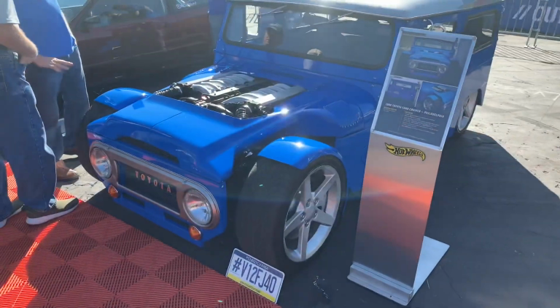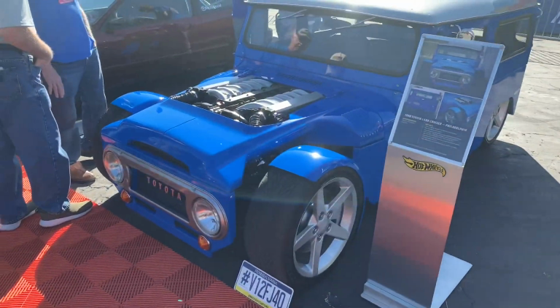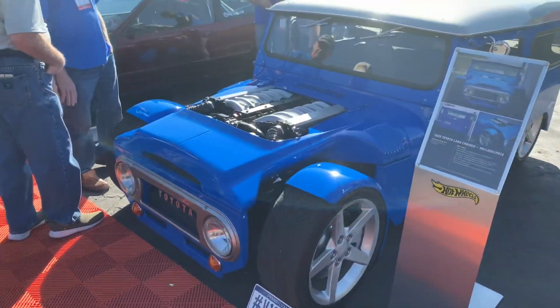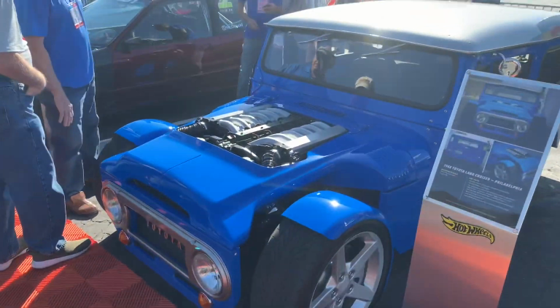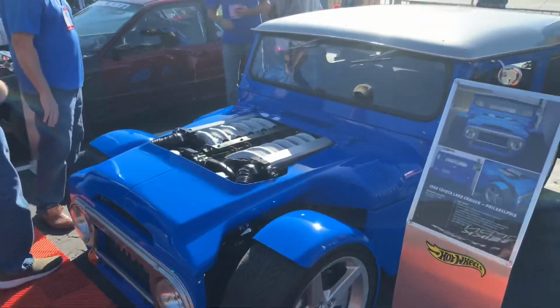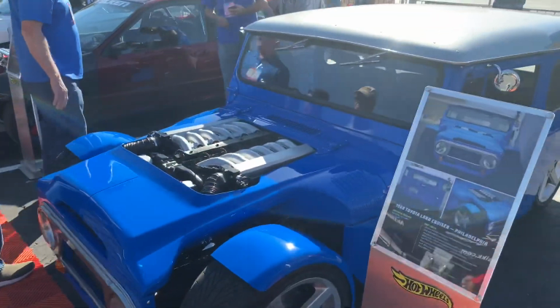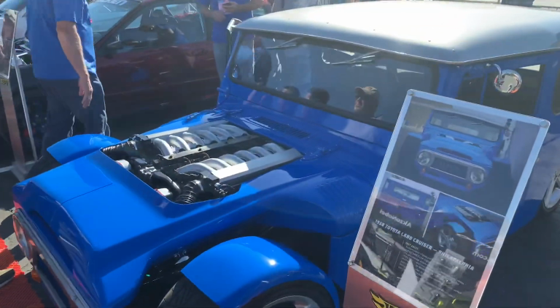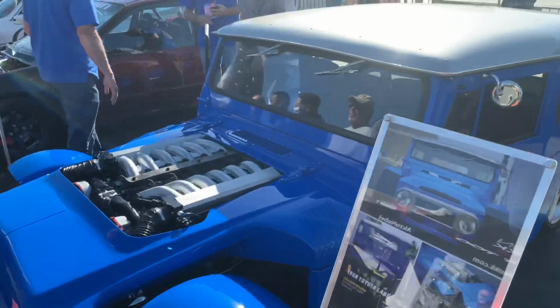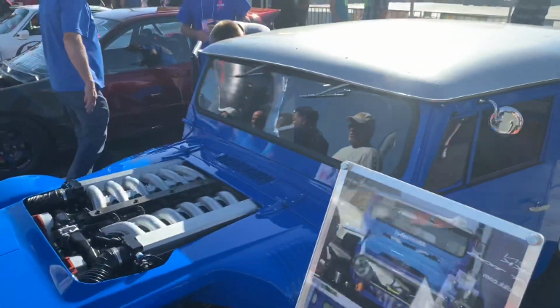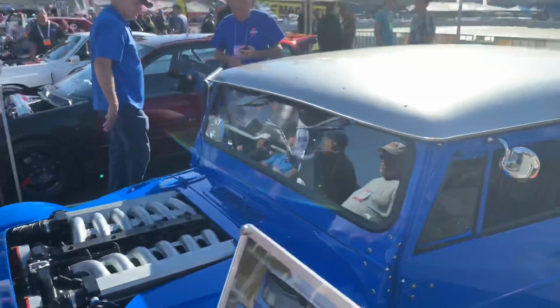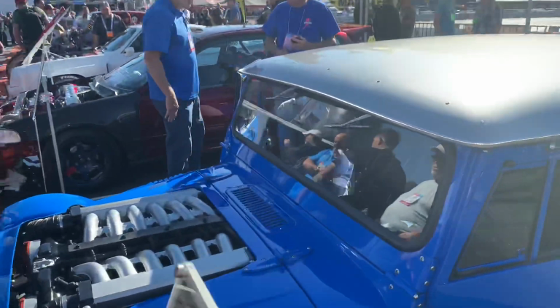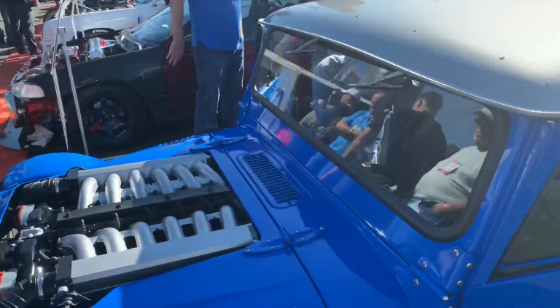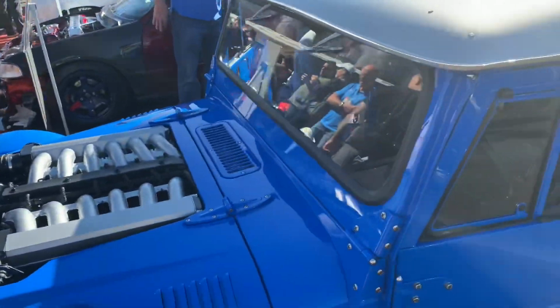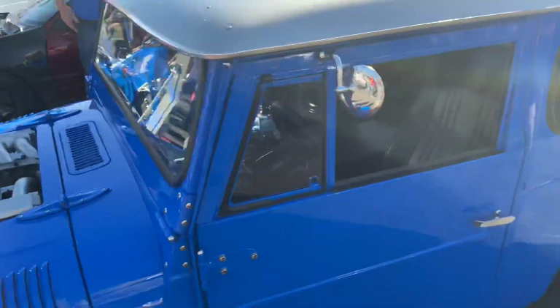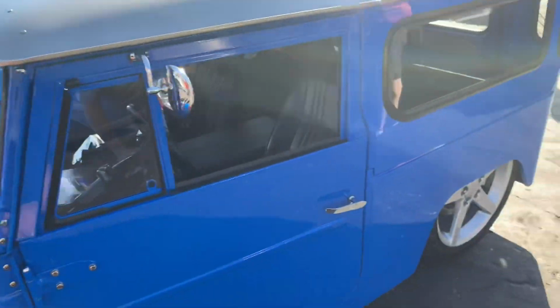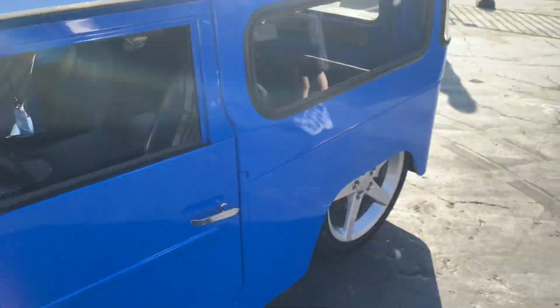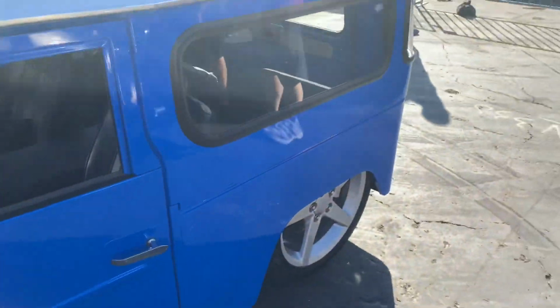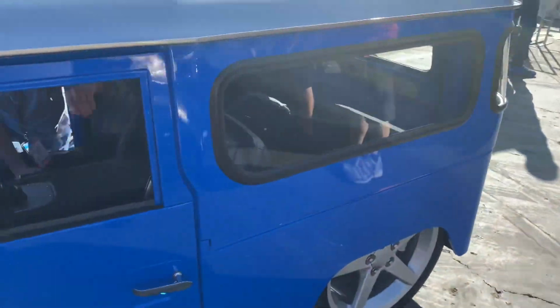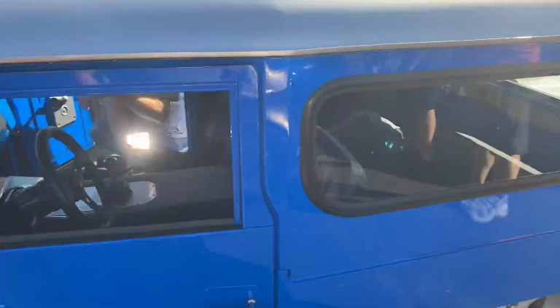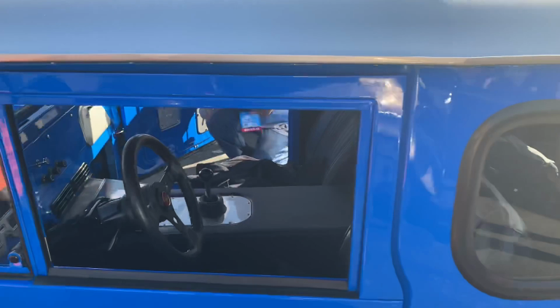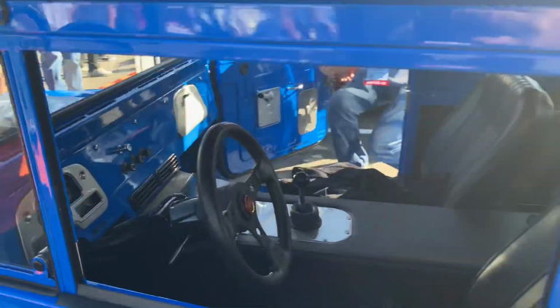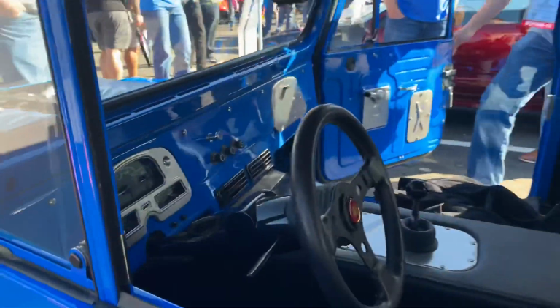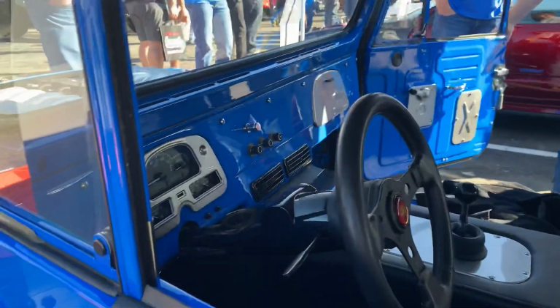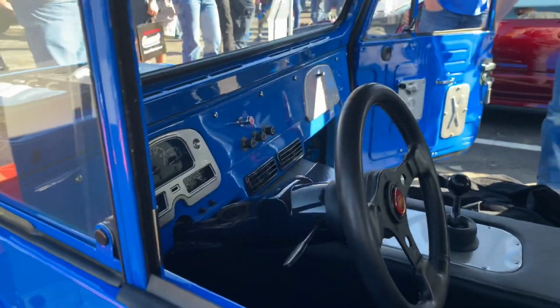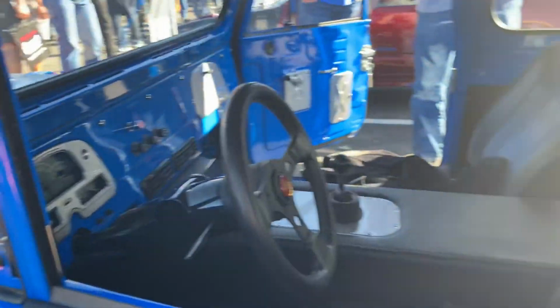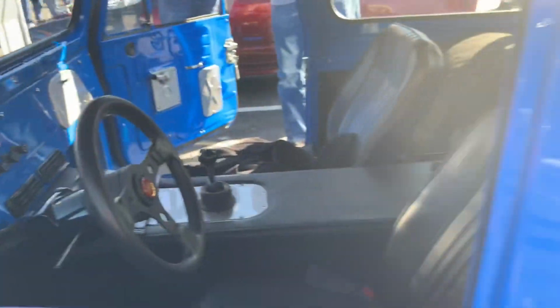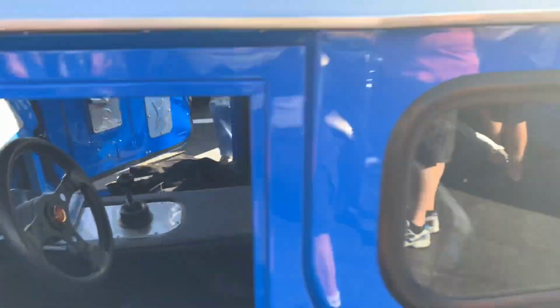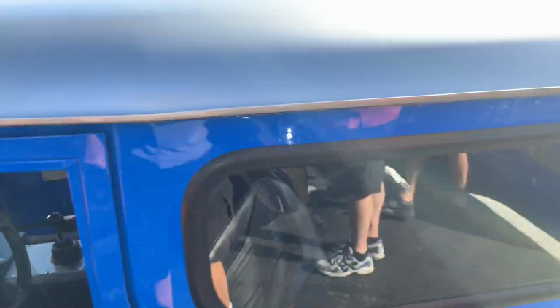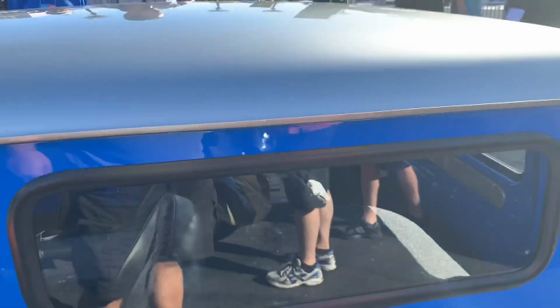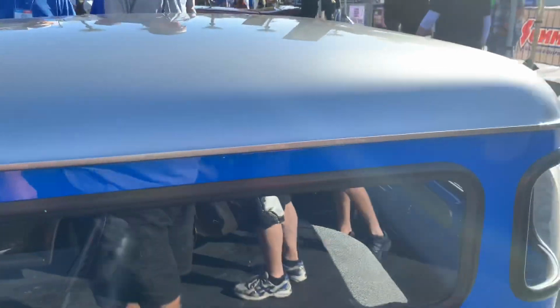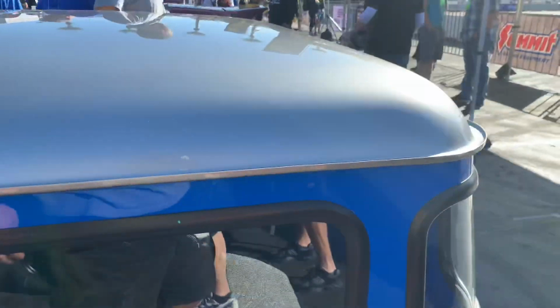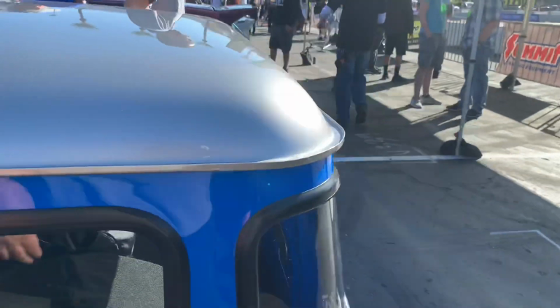This has really caught my eye. This is a full custom '68 Toyota Land Cruiser - dropped. This thing ain't going off-roading anytime soon. They did a really amazing job on this. Really something different to see.